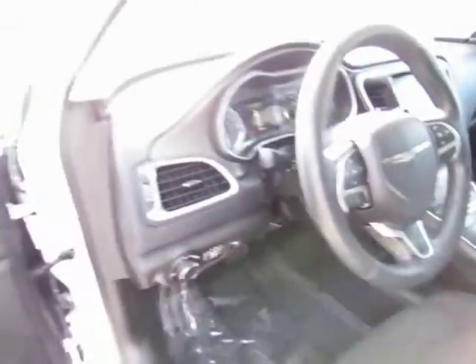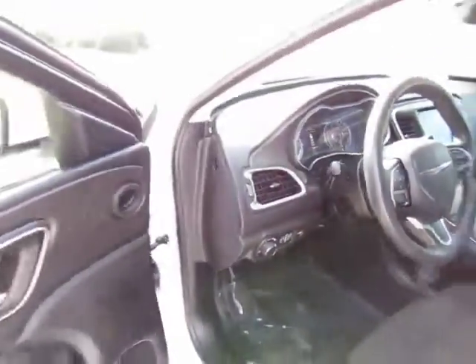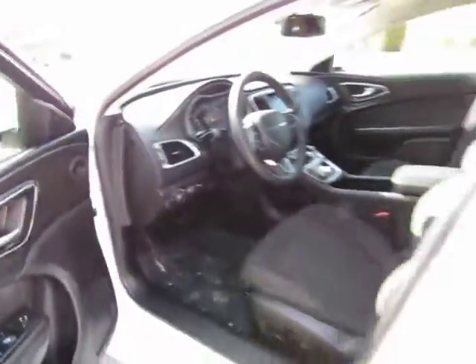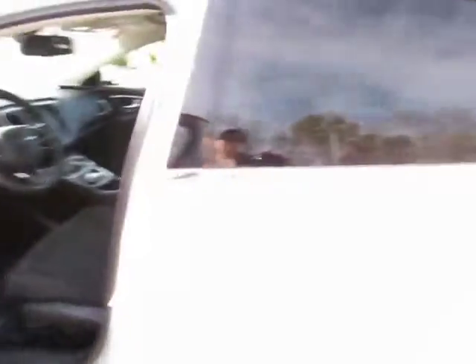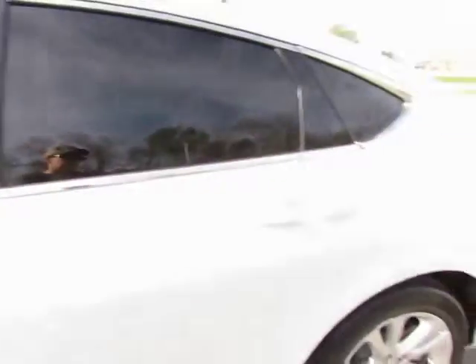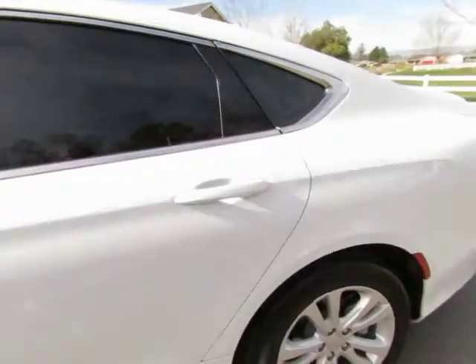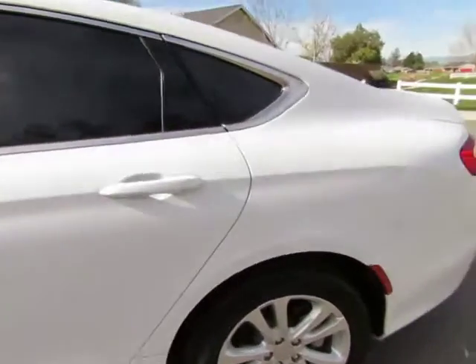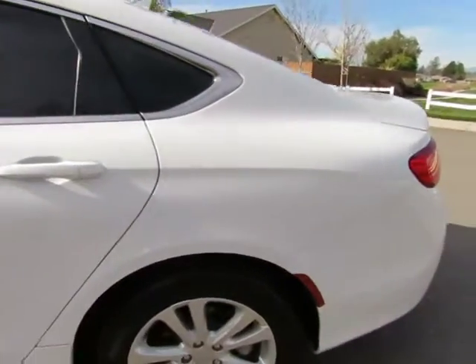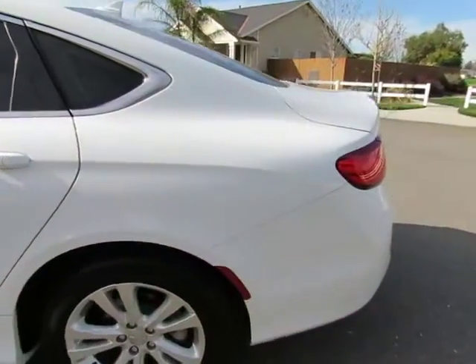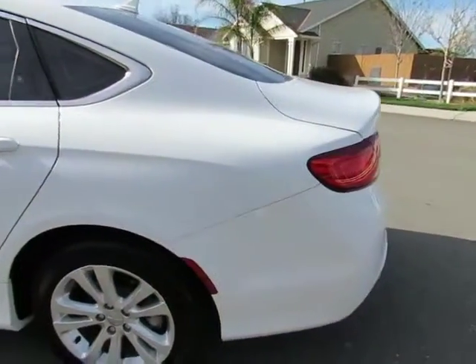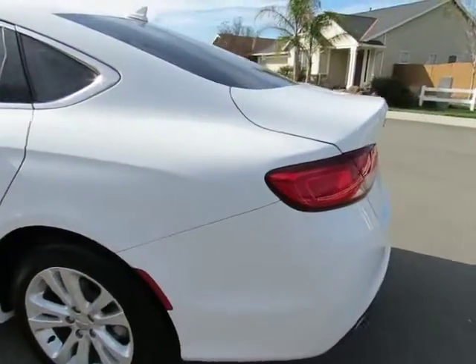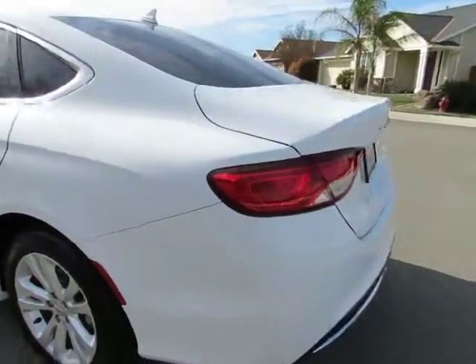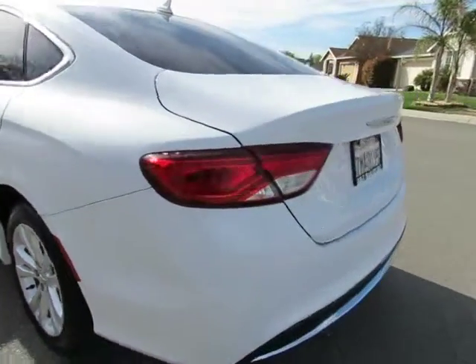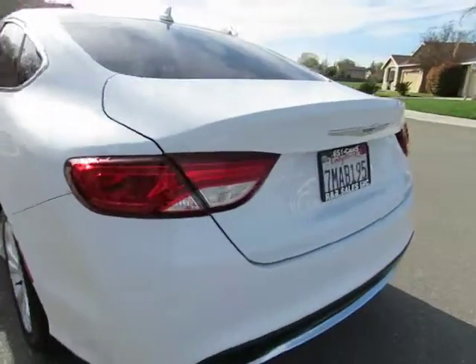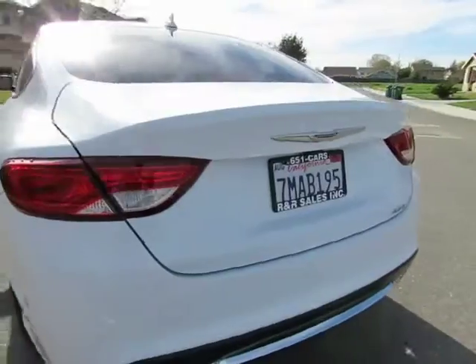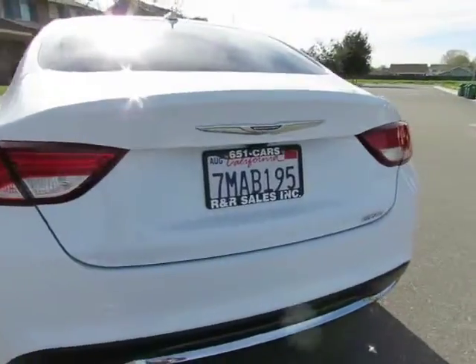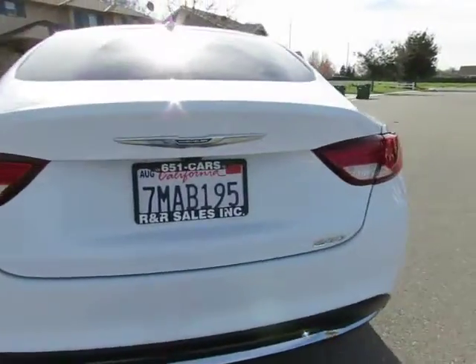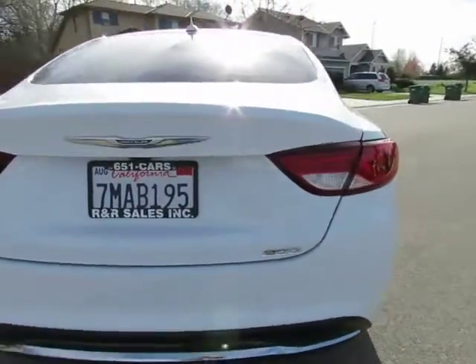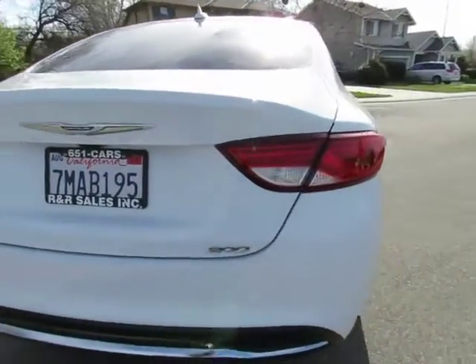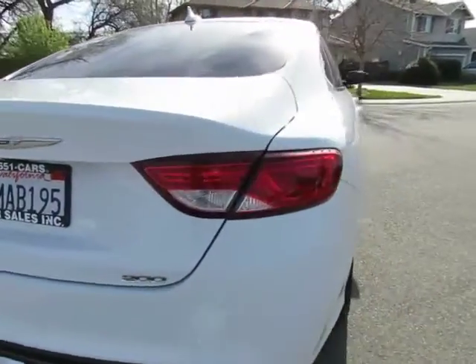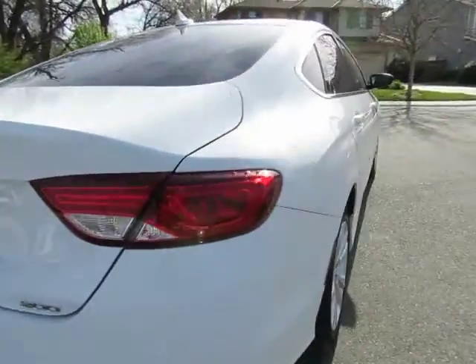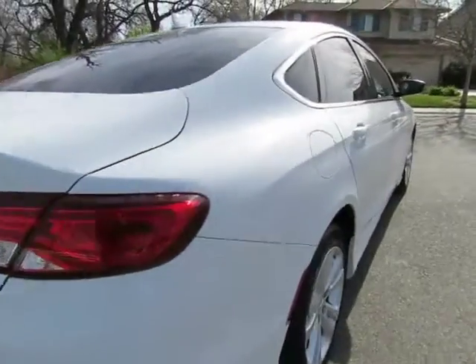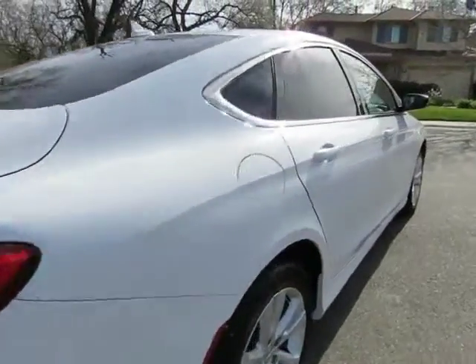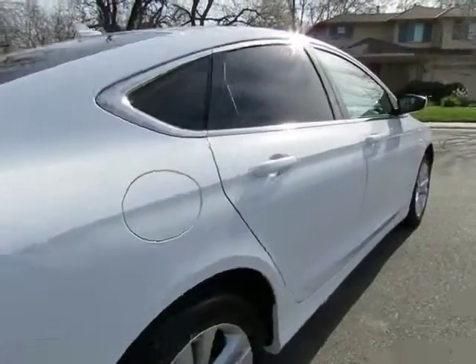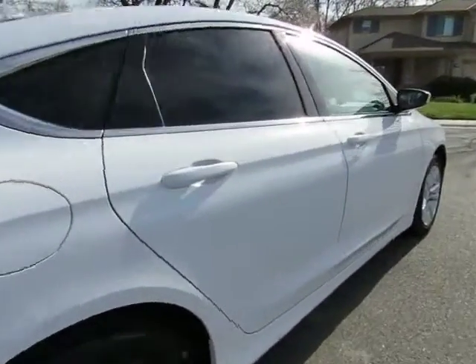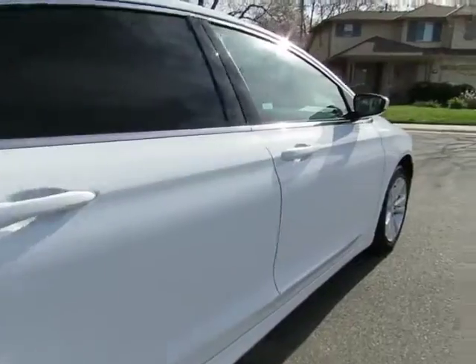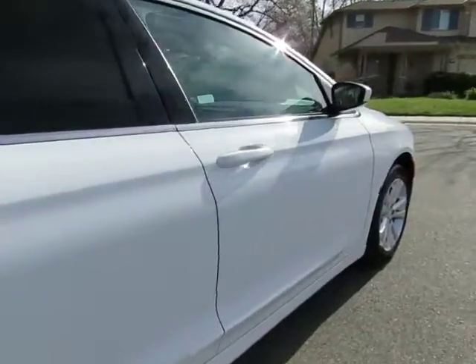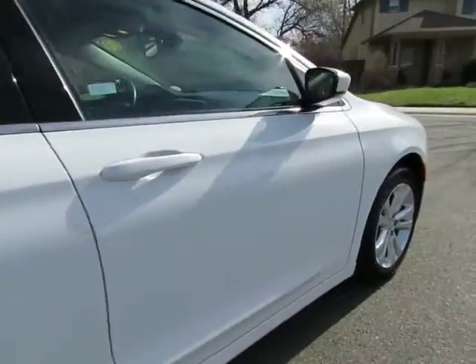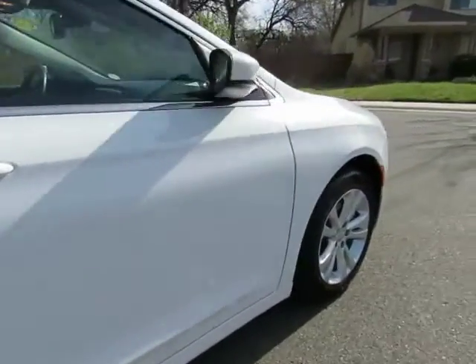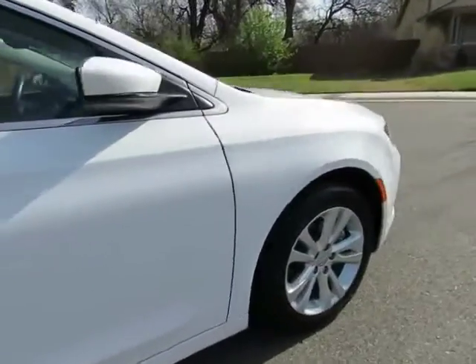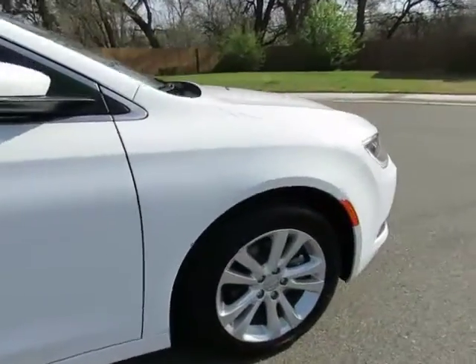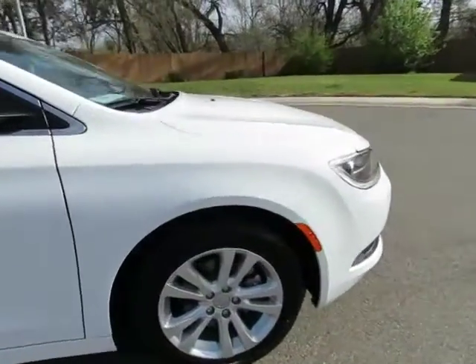R&R Sales Incorporated is a member of Credit Union Direct Lending and can offer low interest rates and reasonable payments to well-qualified buyers. We also have guaranteed credit approval, so let us put you into a nicer, newer vehicle.